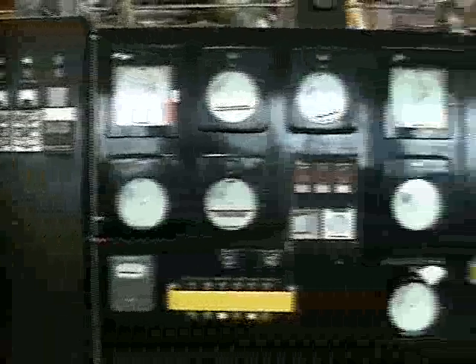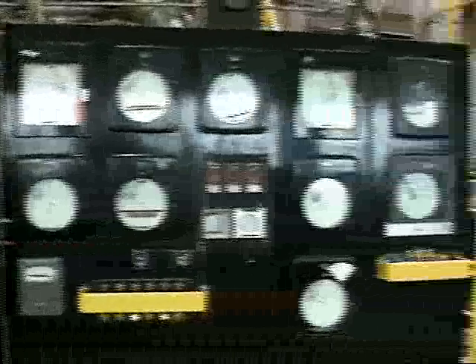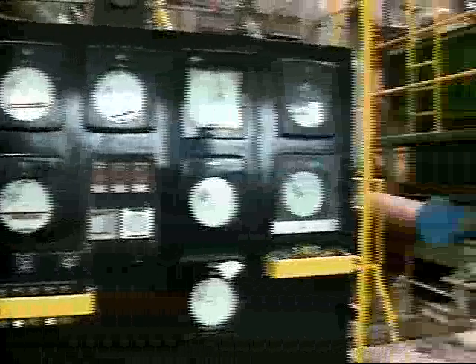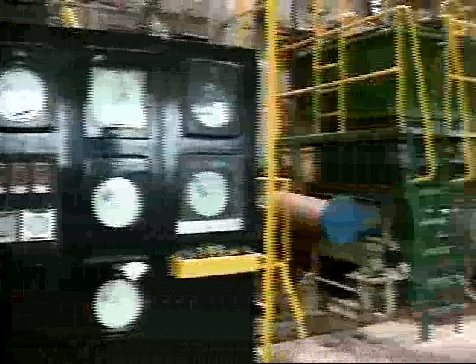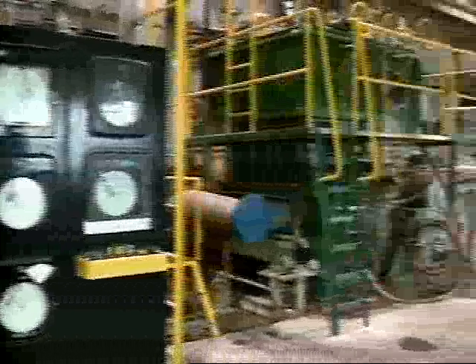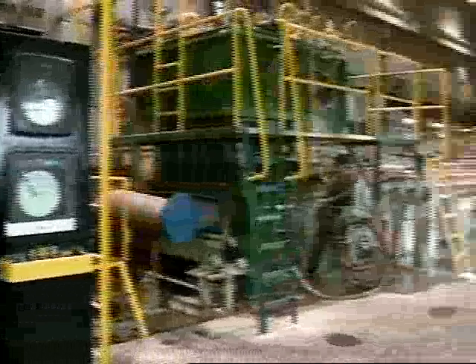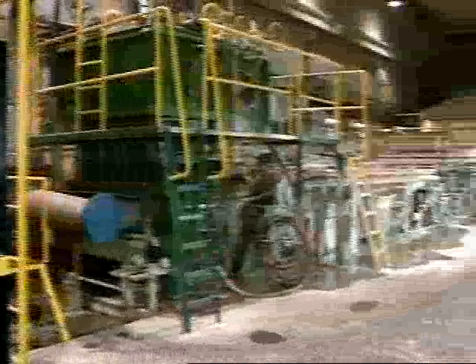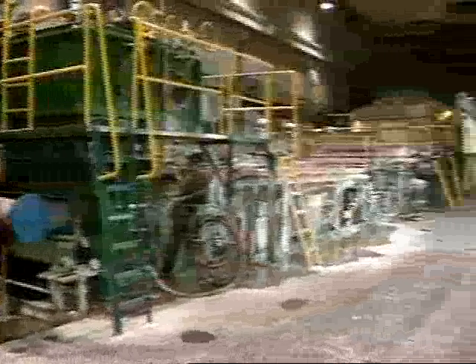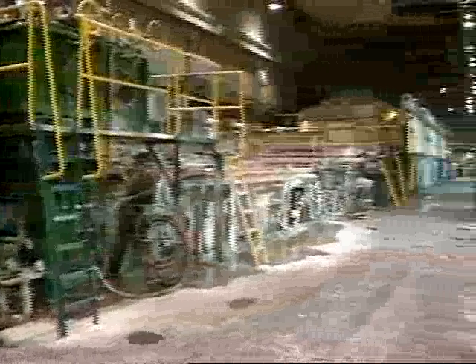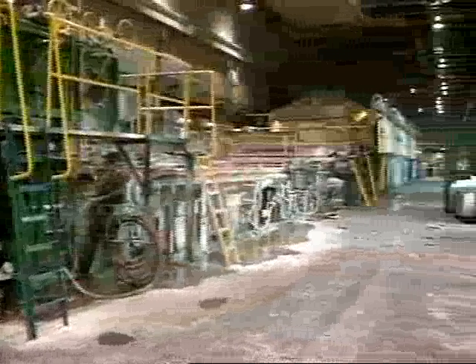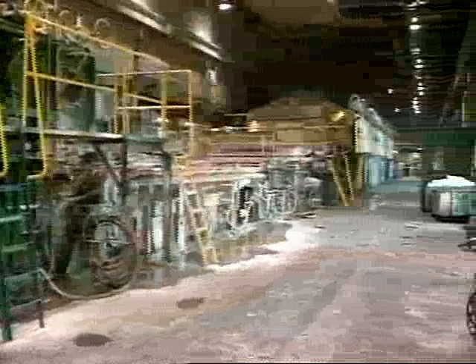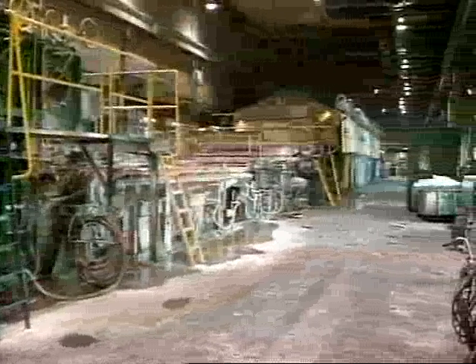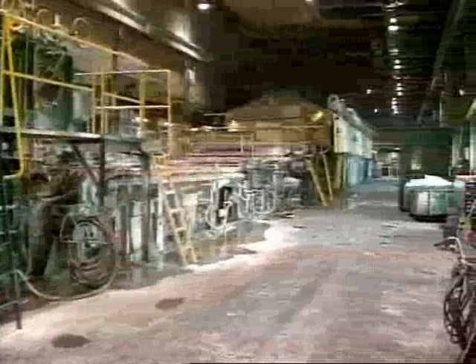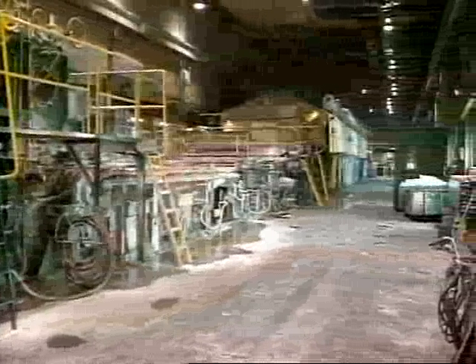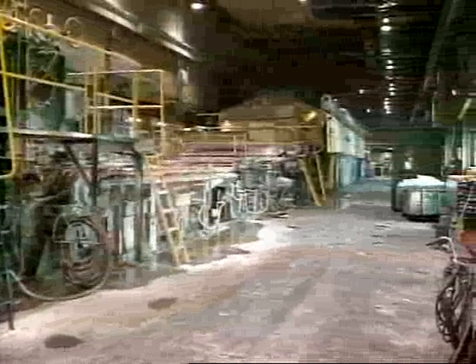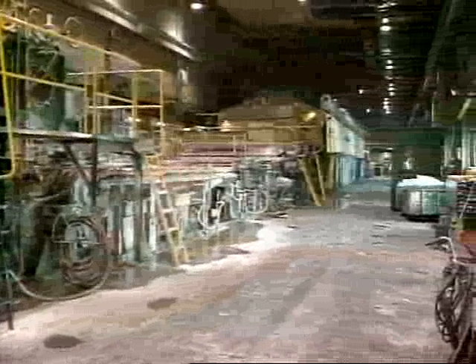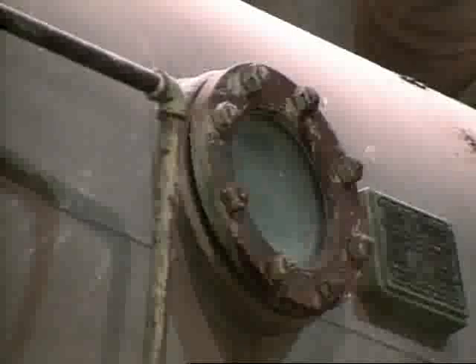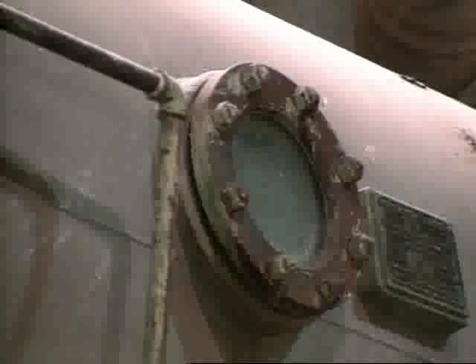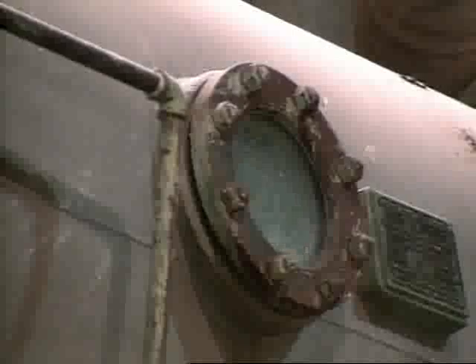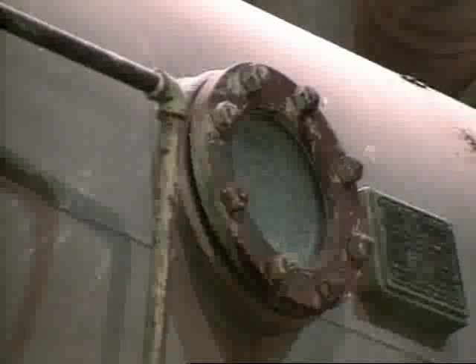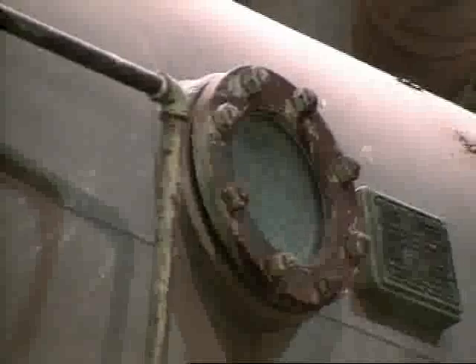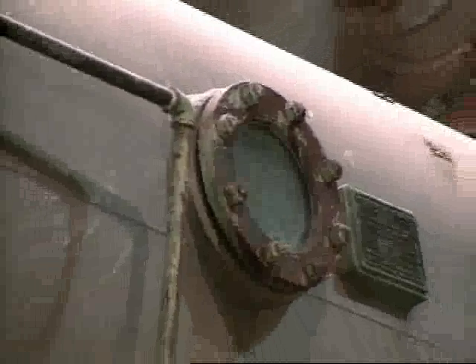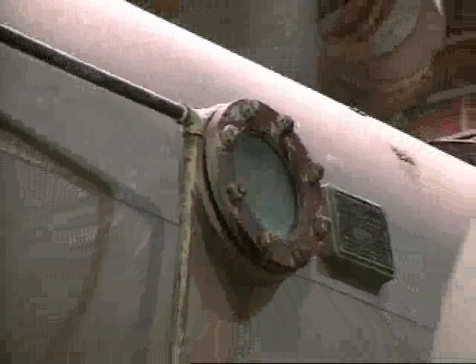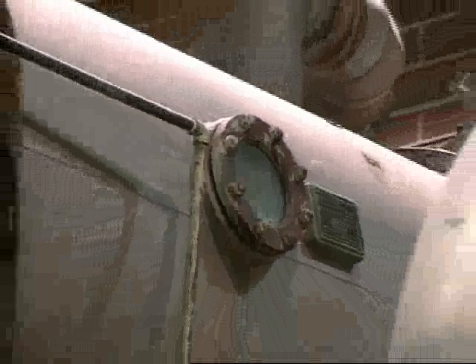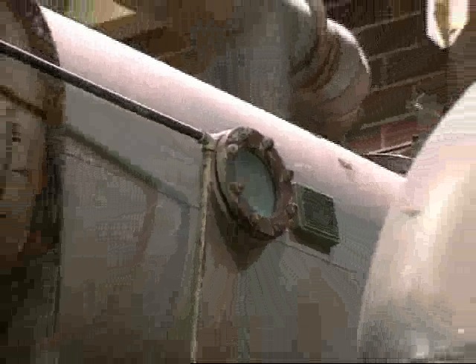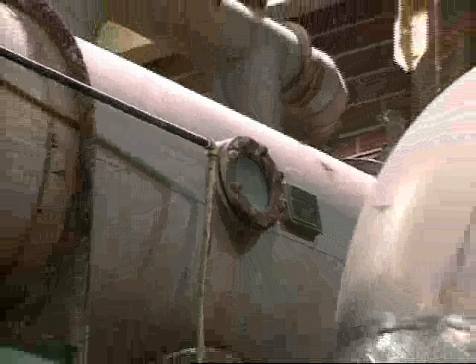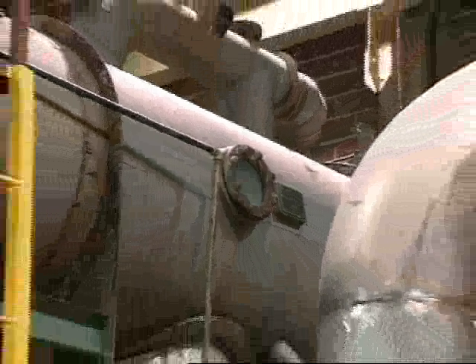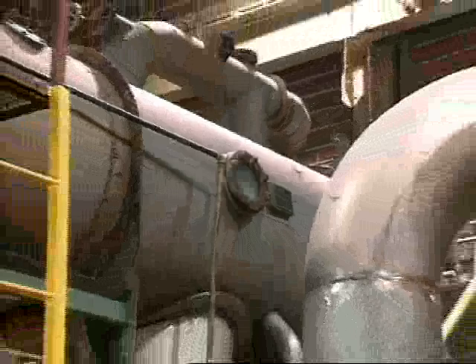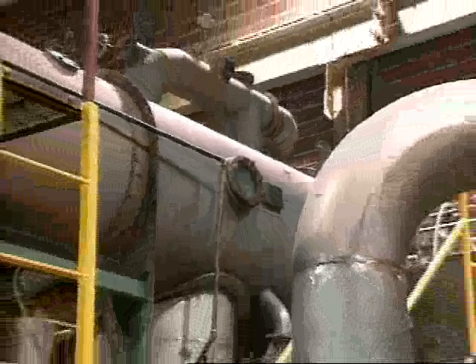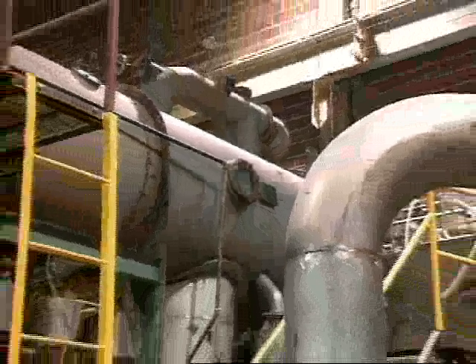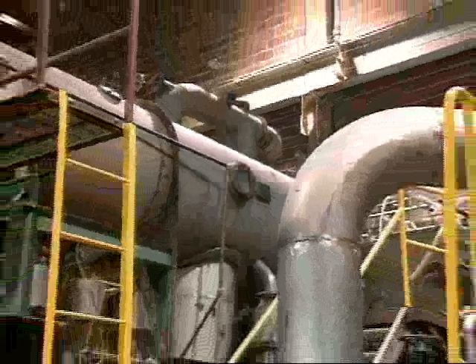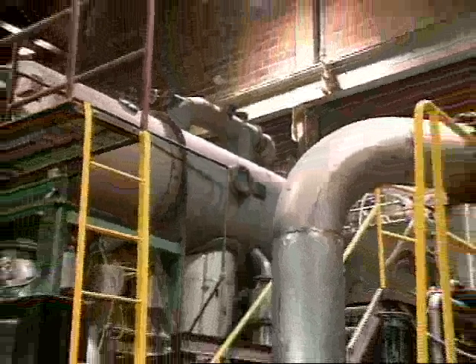This city block-long monster is called — what else? — a paper machine. Its operation is simple: pour in wet fiber and paper comes out the other end, with a few interesting operations in between.